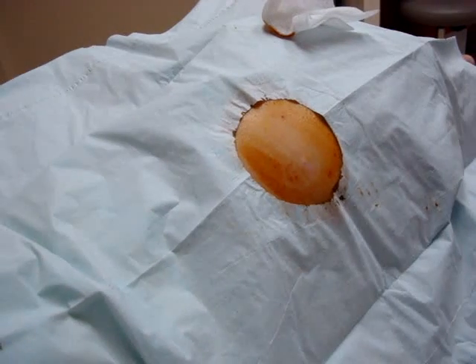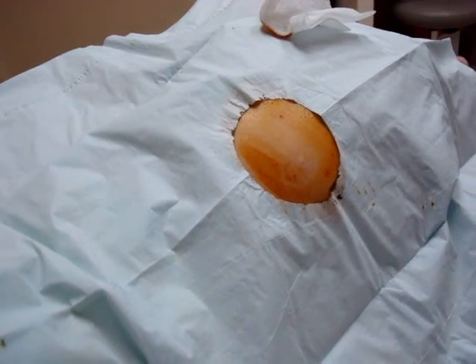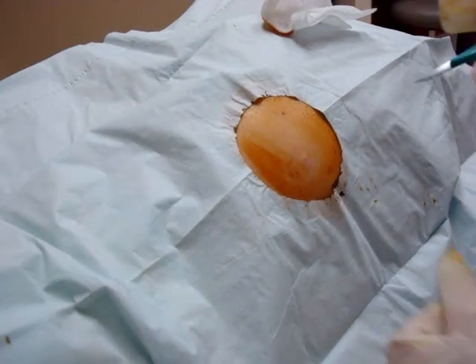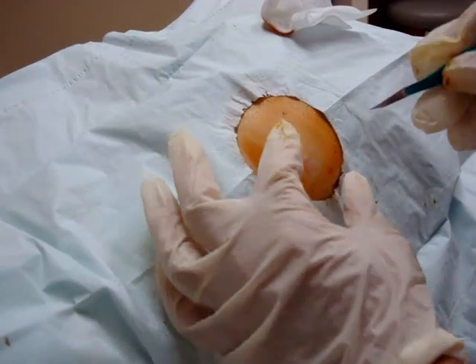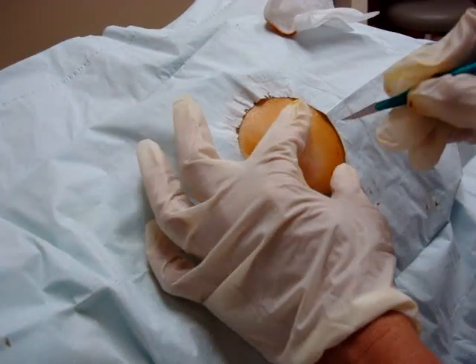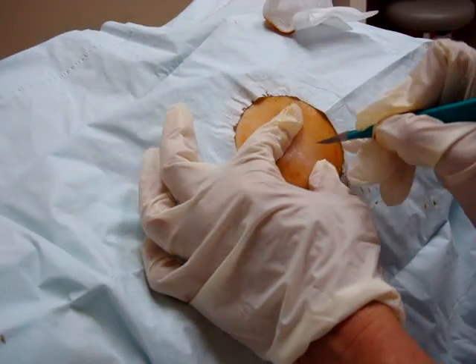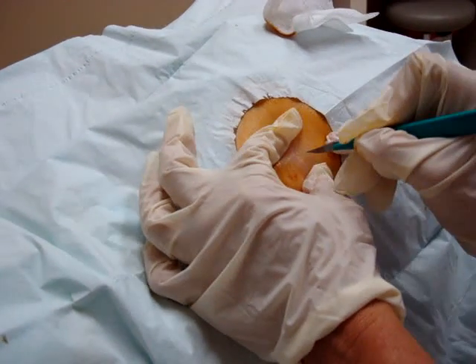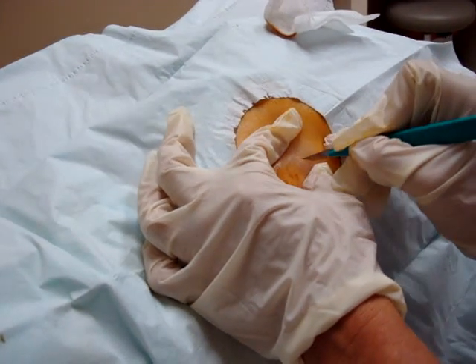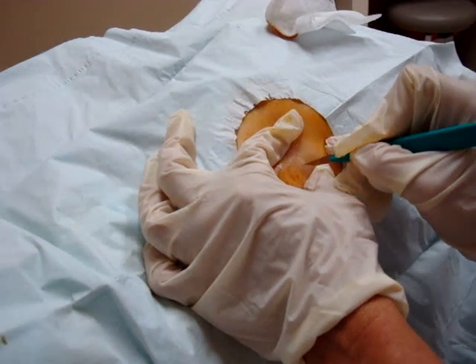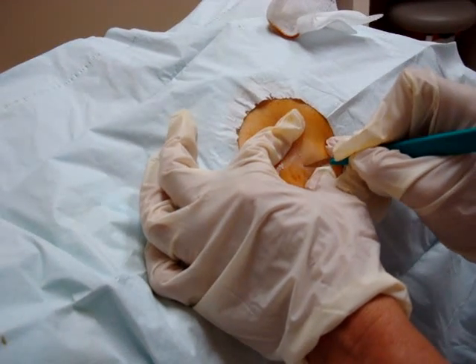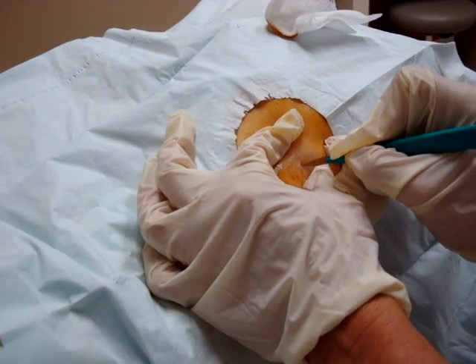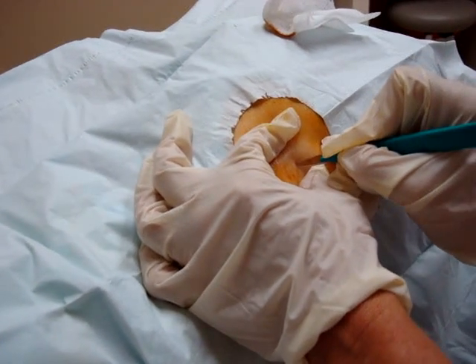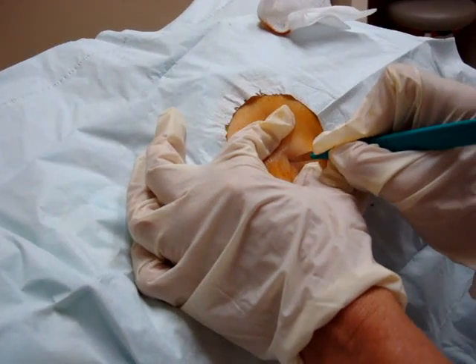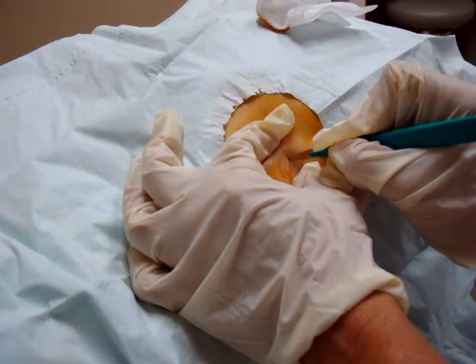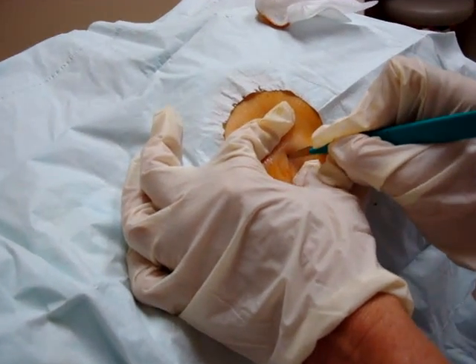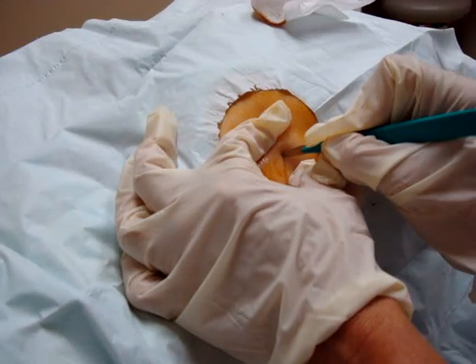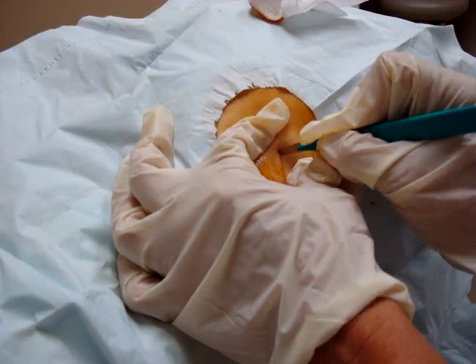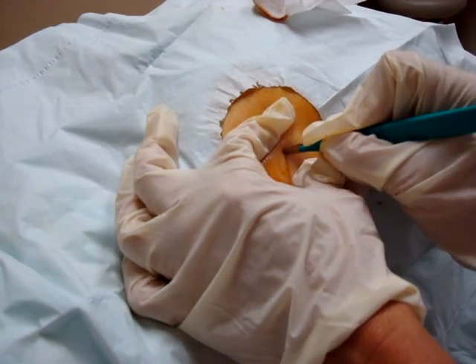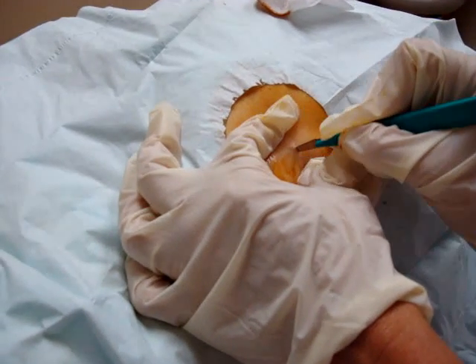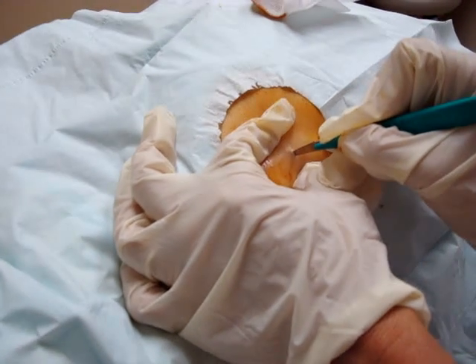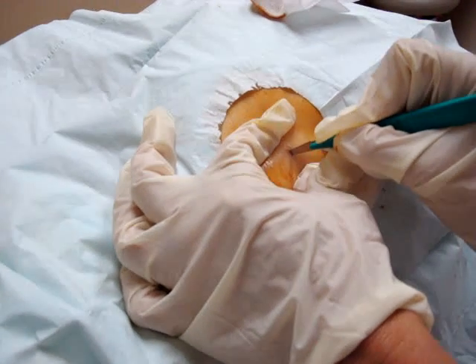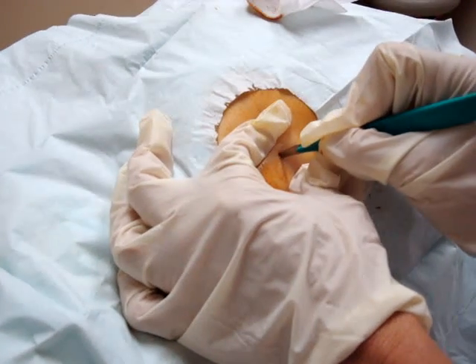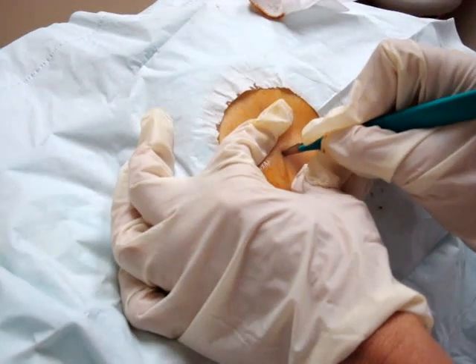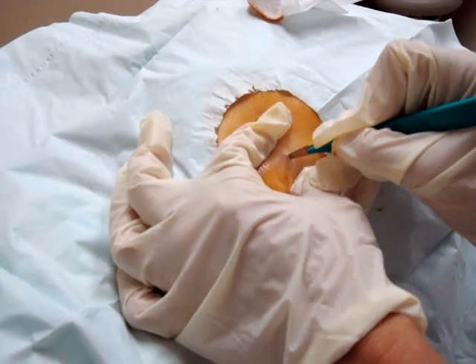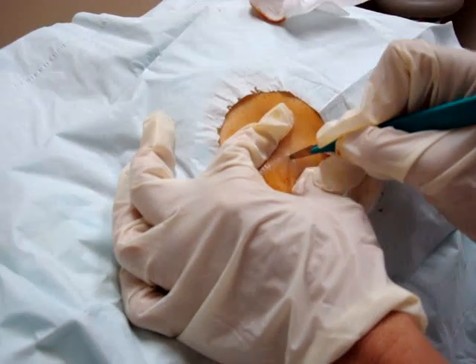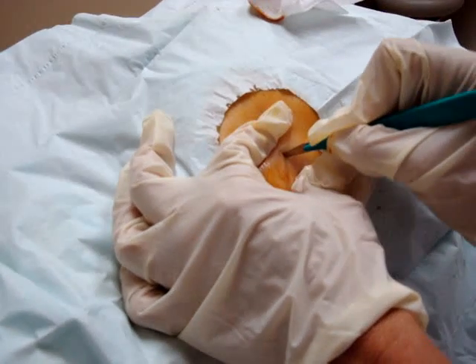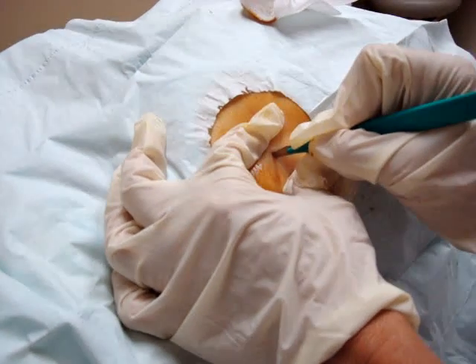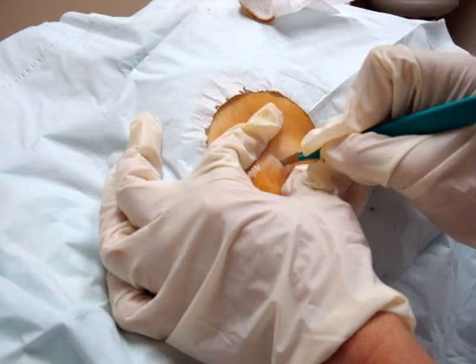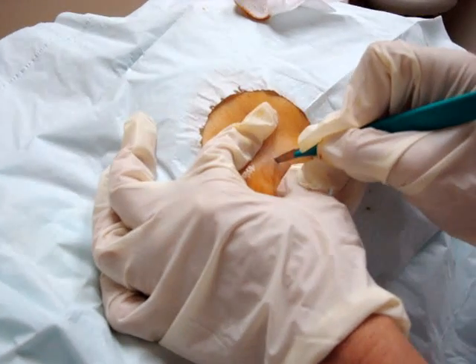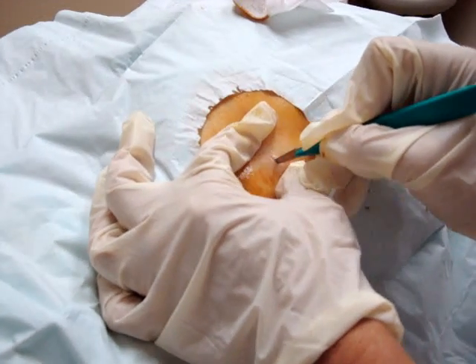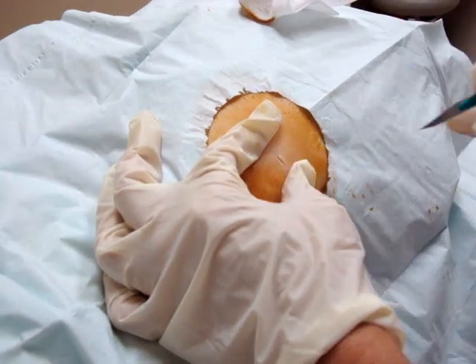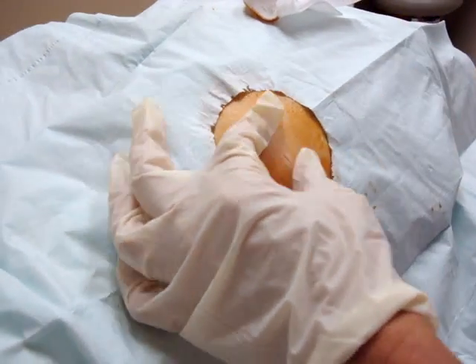I take the number 11 blade and make a small nick in the skin, about 5 mm. You don't want to go deep. Do this with a little bit of a sawing action.